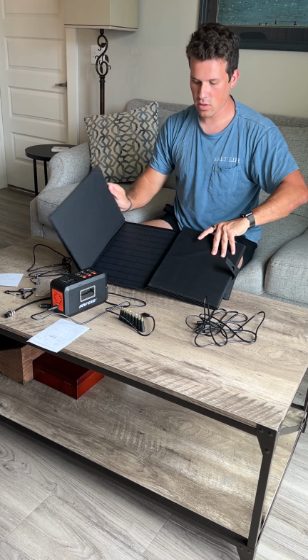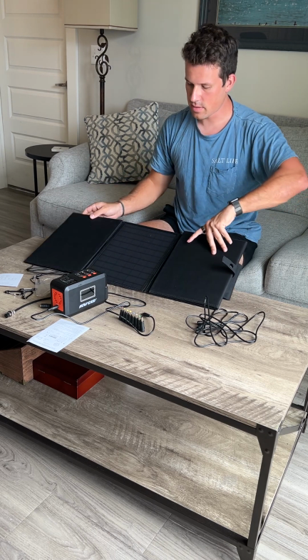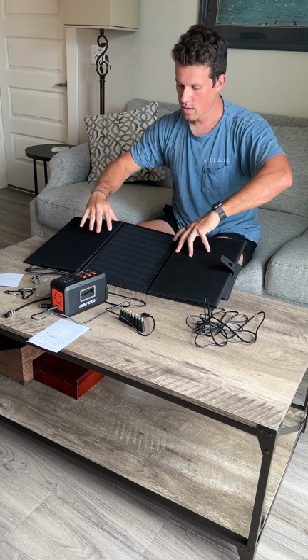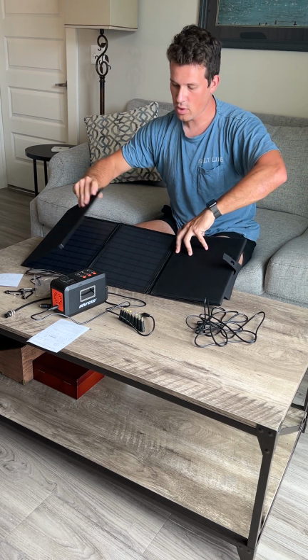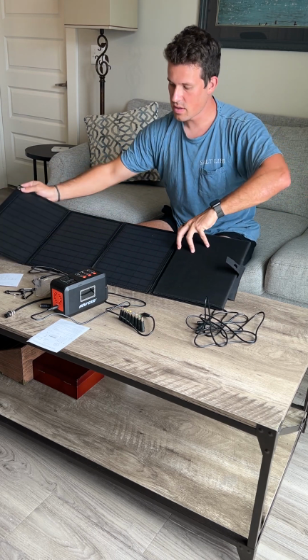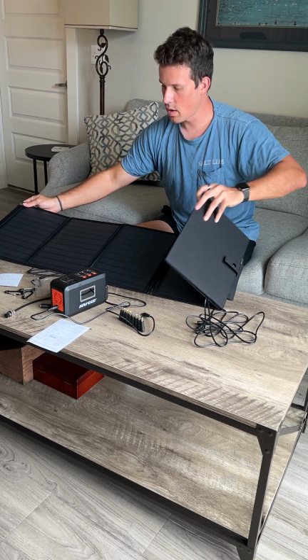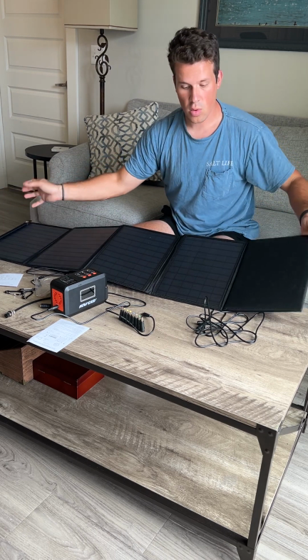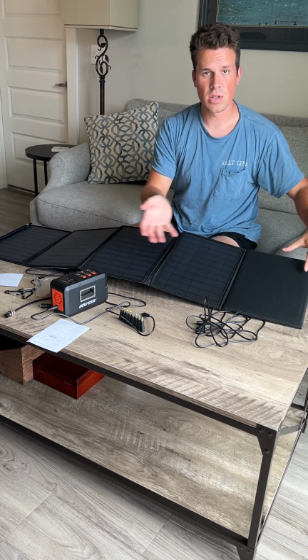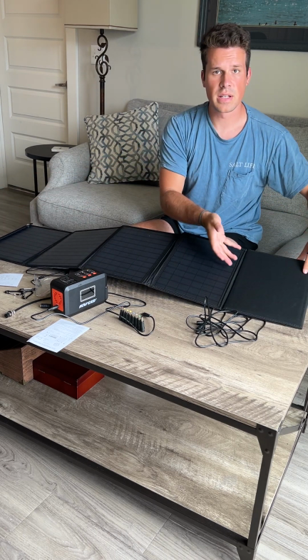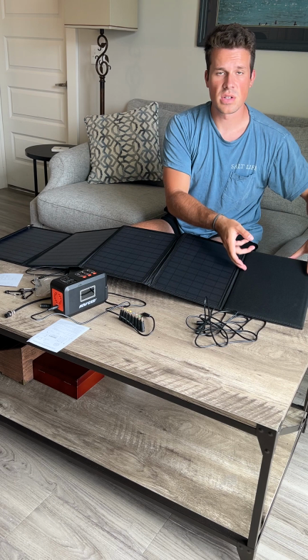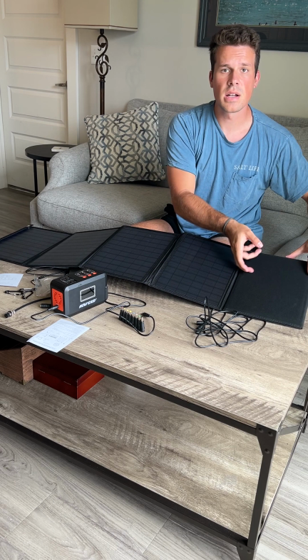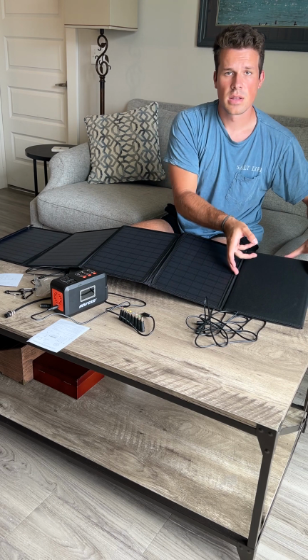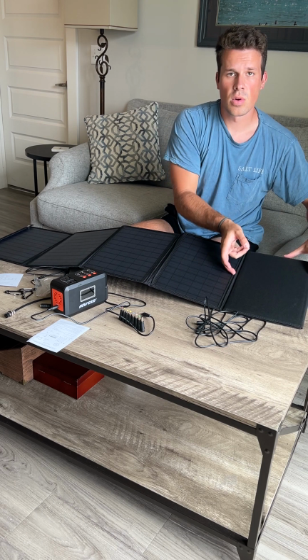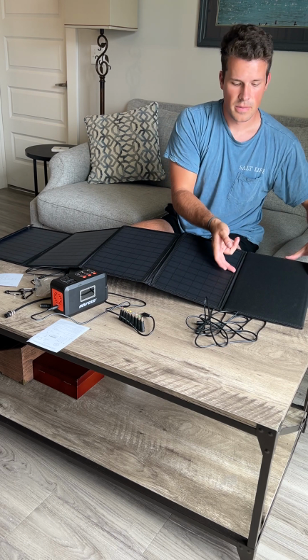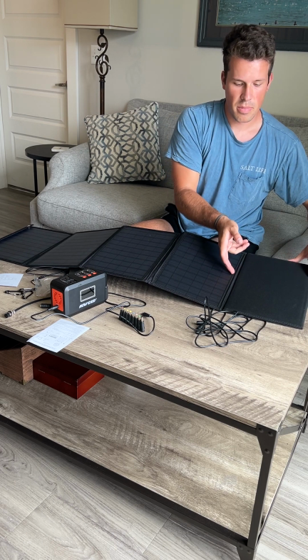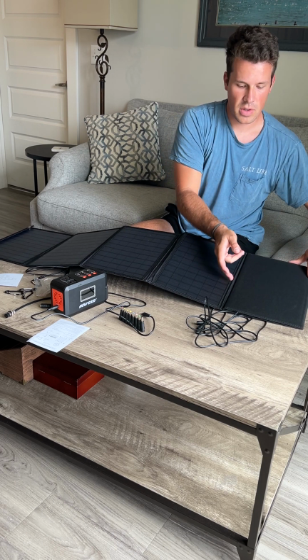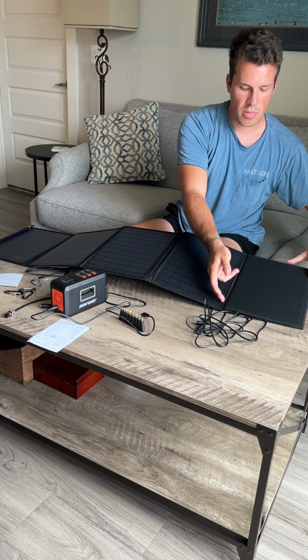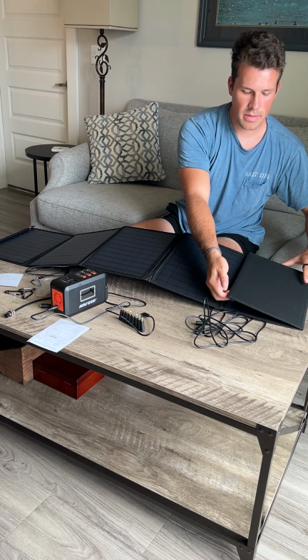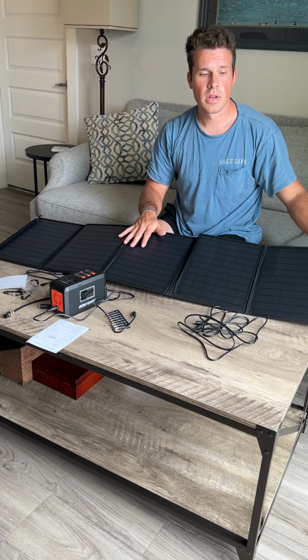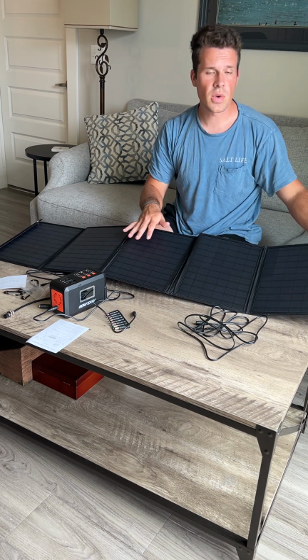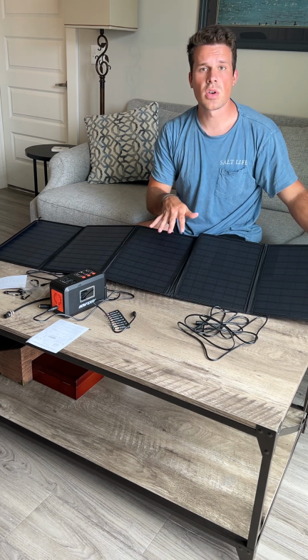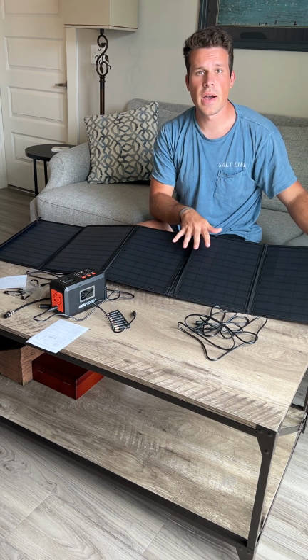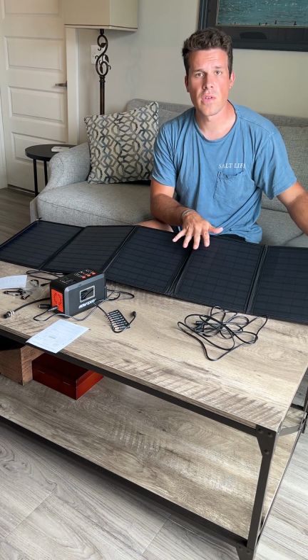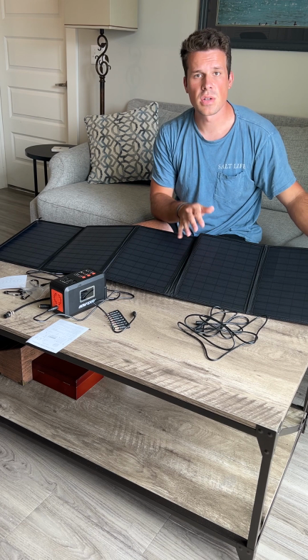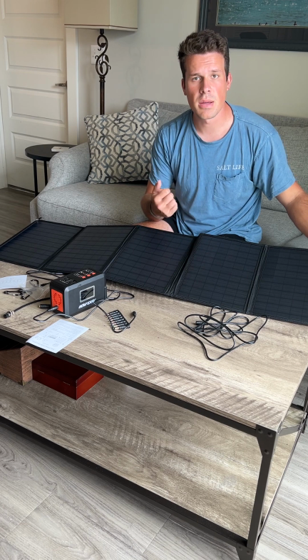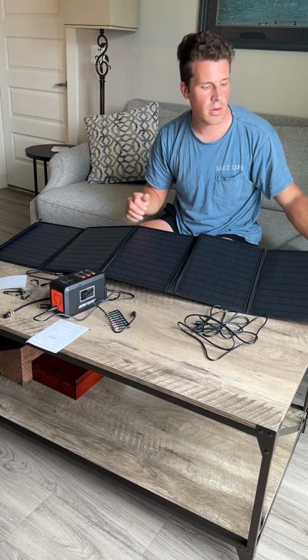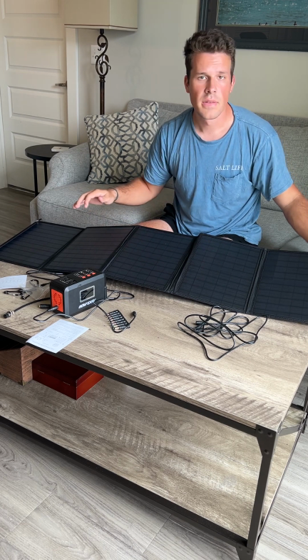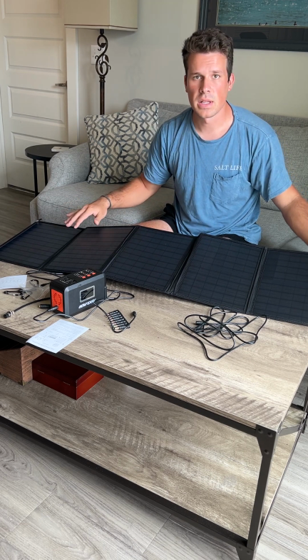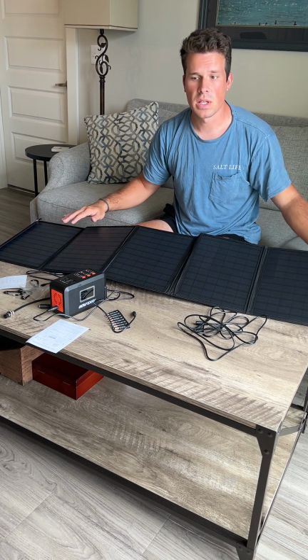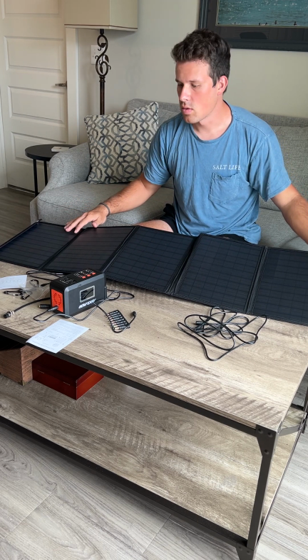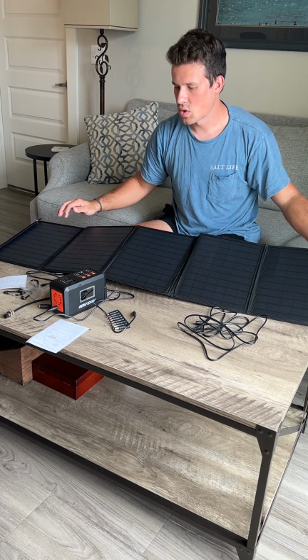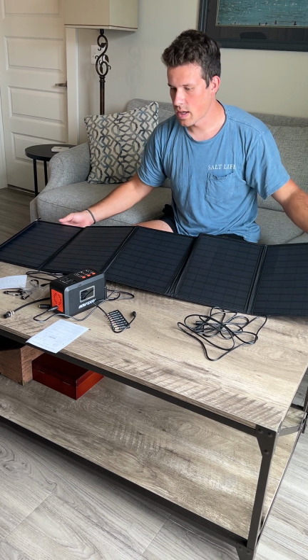Fold it out — you can fold out as many panels as you want. The more you have exposed to the sun, the more power you're going to bring in. So that's great, and the red light will tell you if you're actually bringing in power, which is really nice.